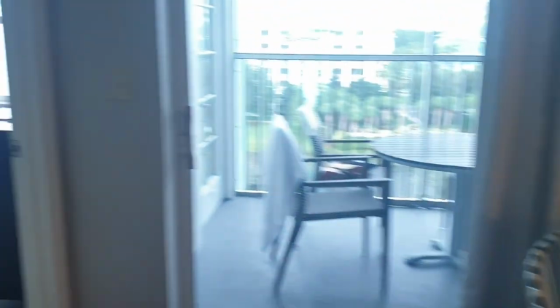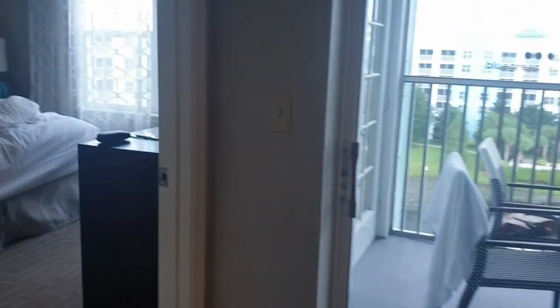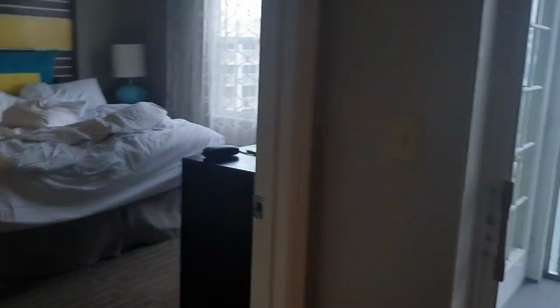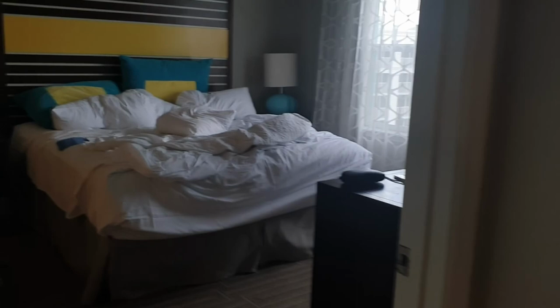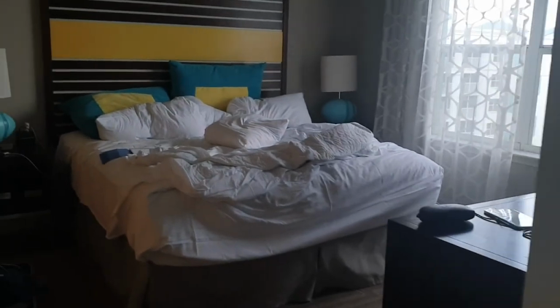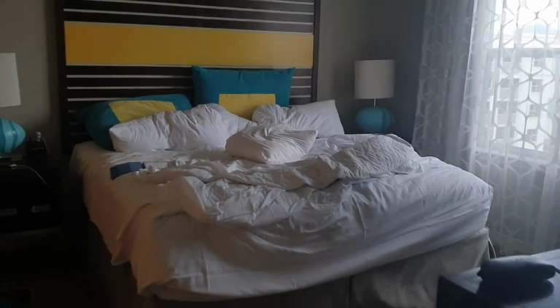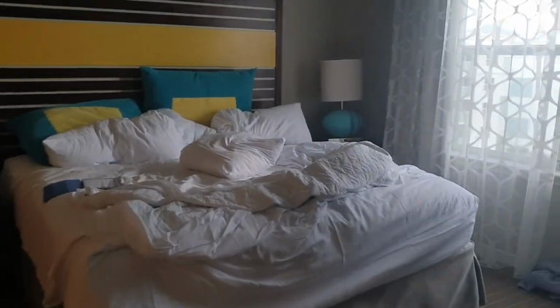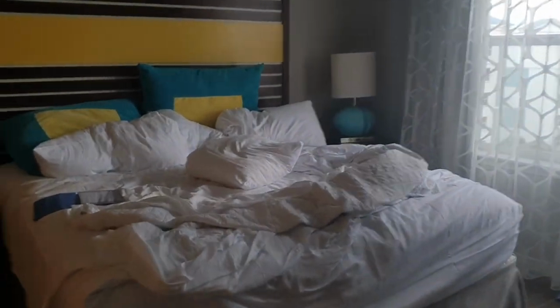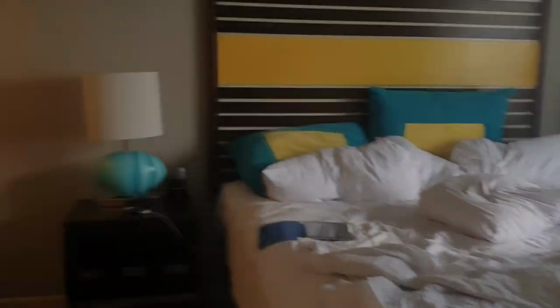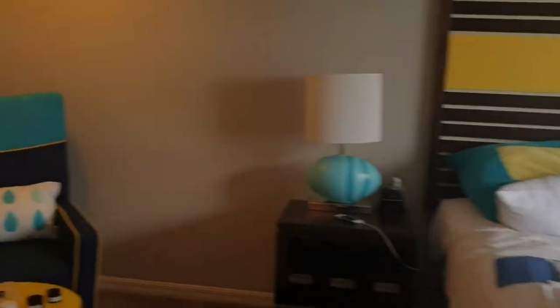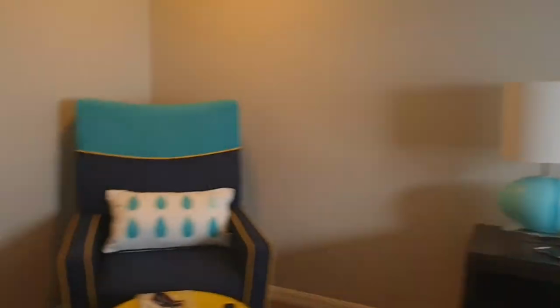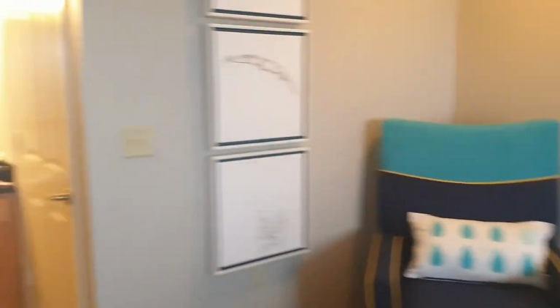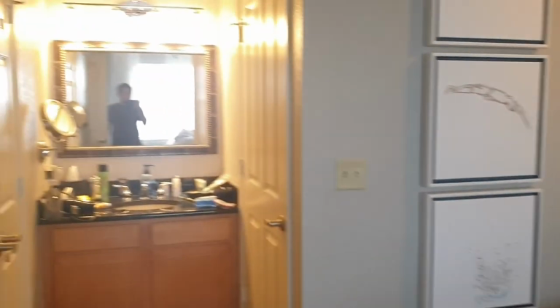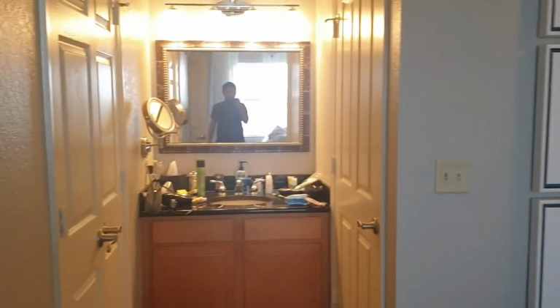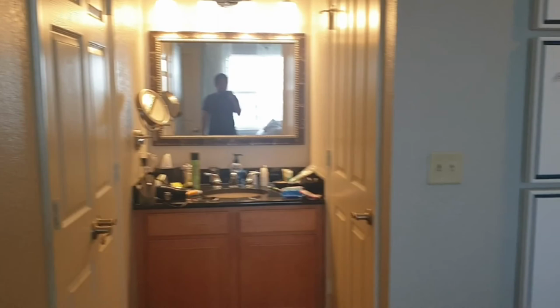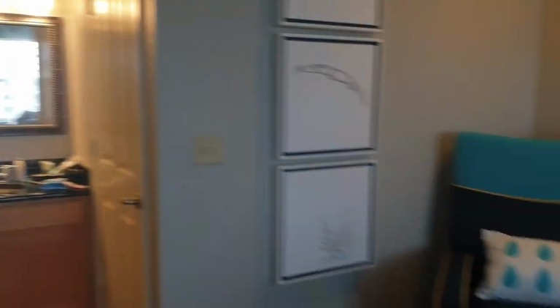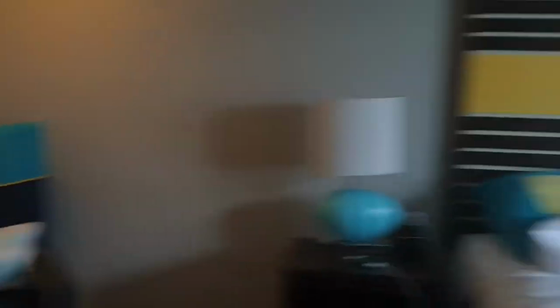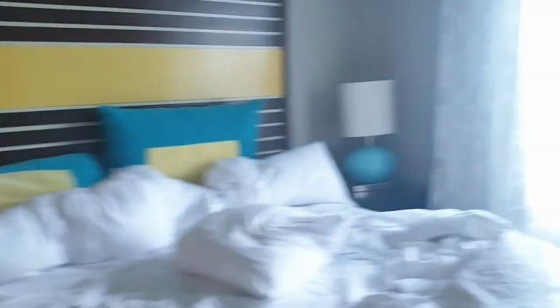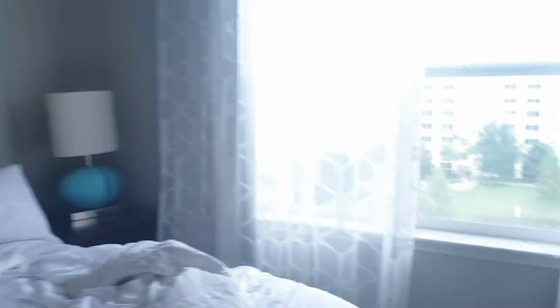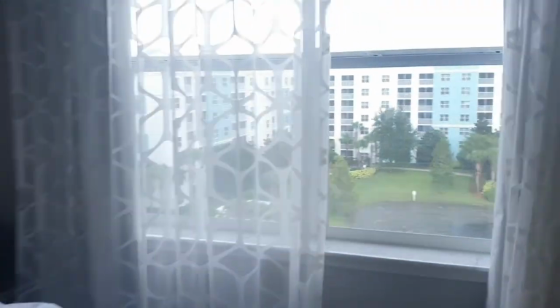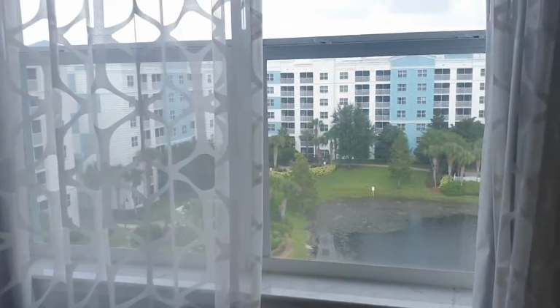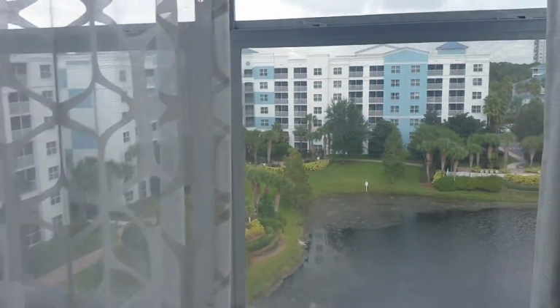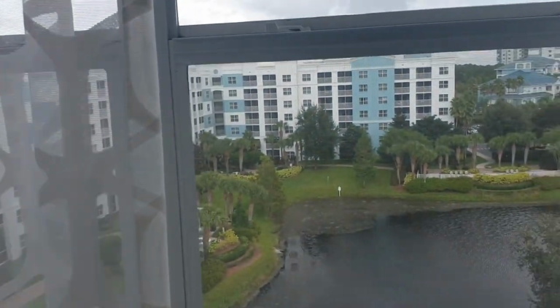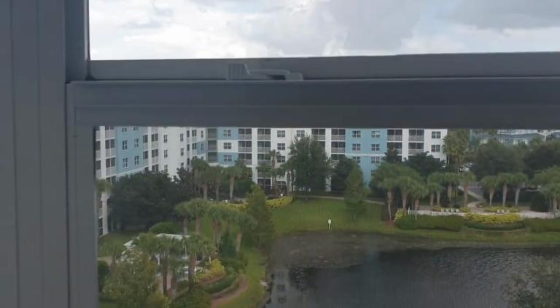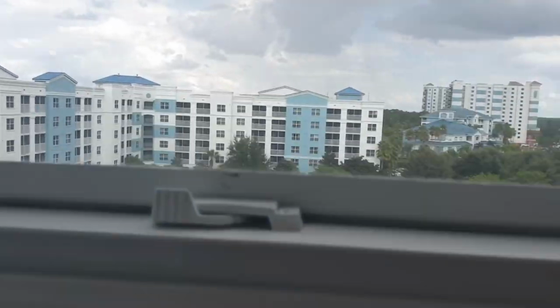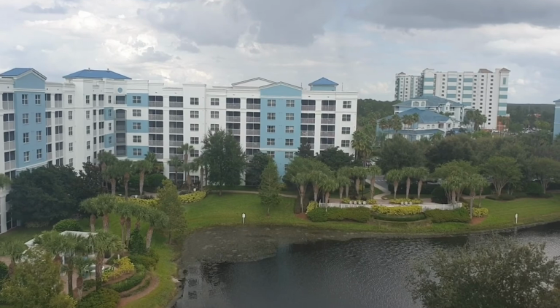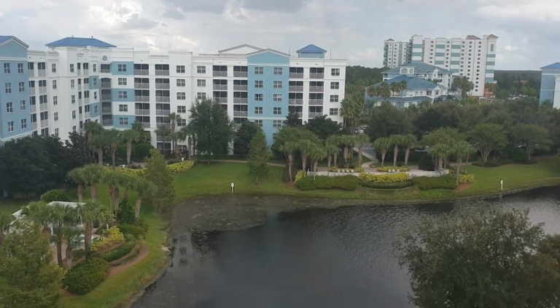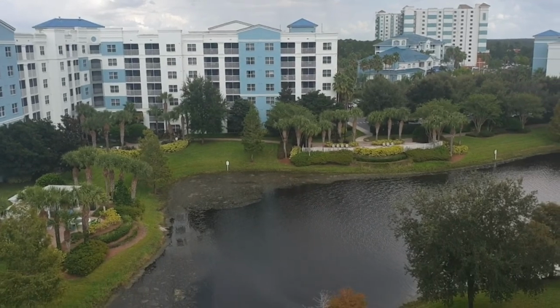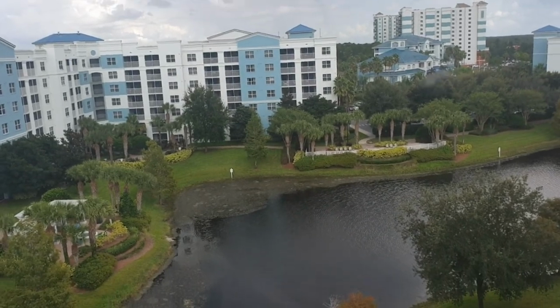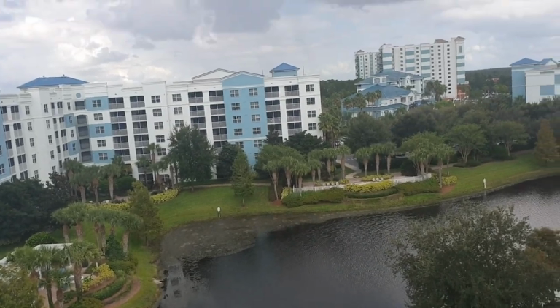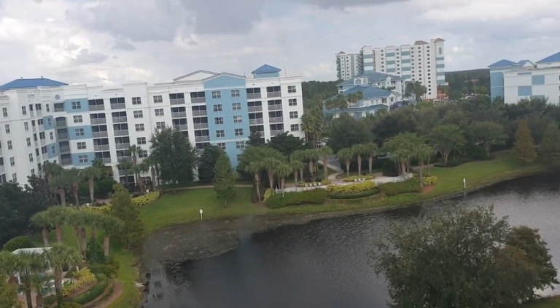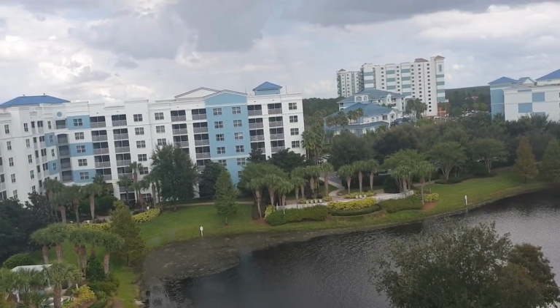And this is the master bedroom. Sorry if it is messy. Because then you have your own bathroom in there. And then look at the view that we have. See that — so you're on the top.